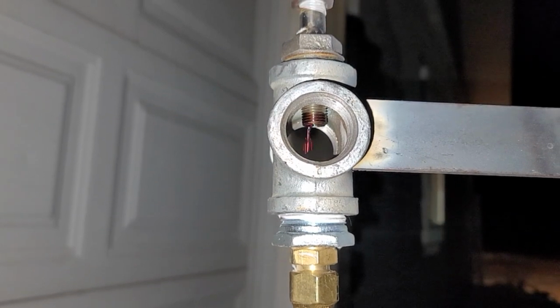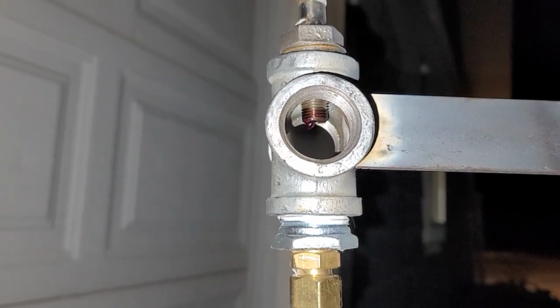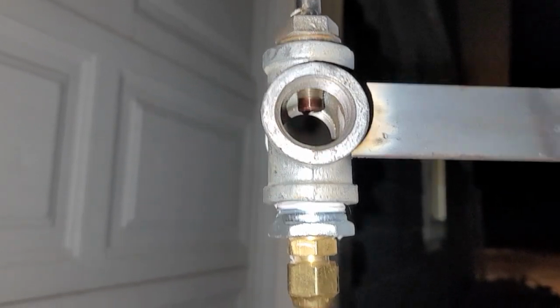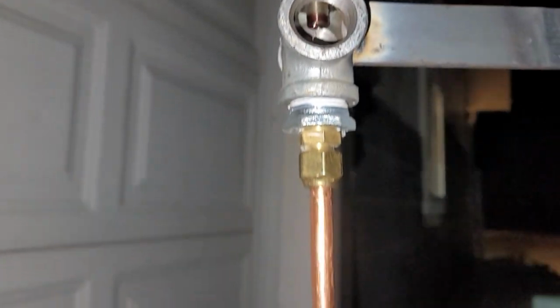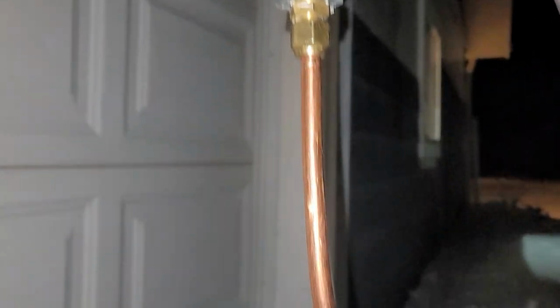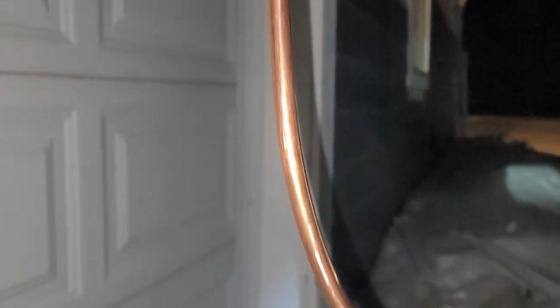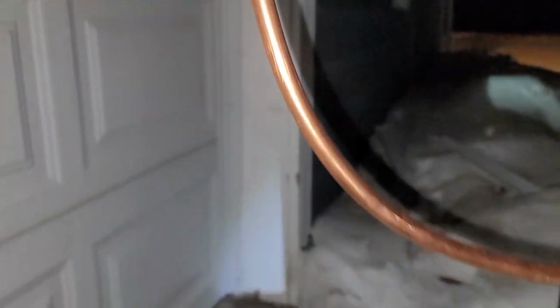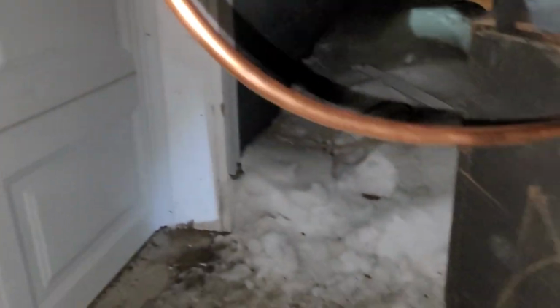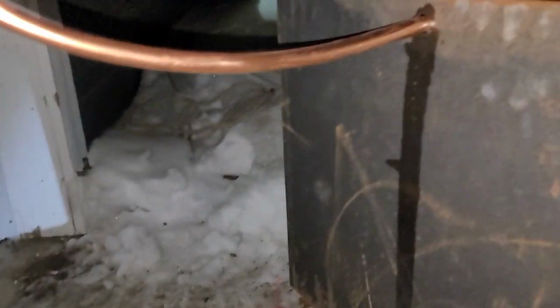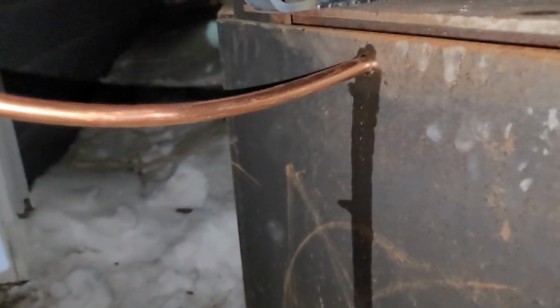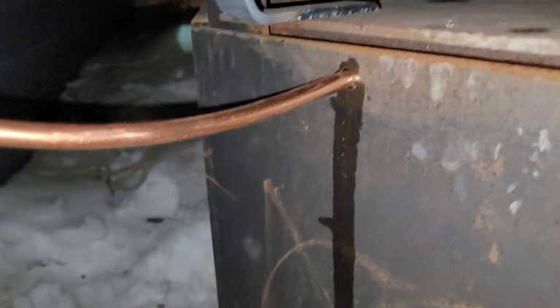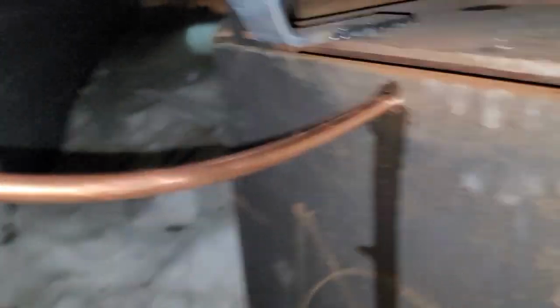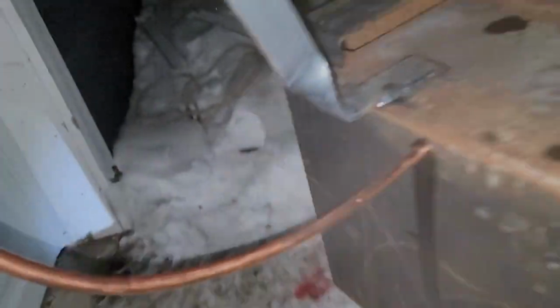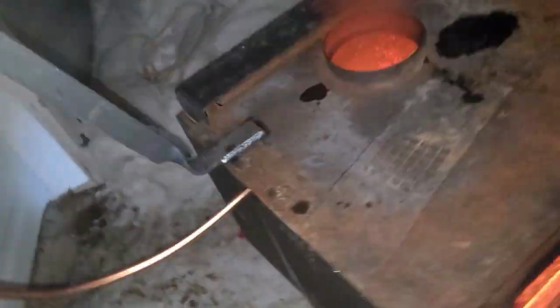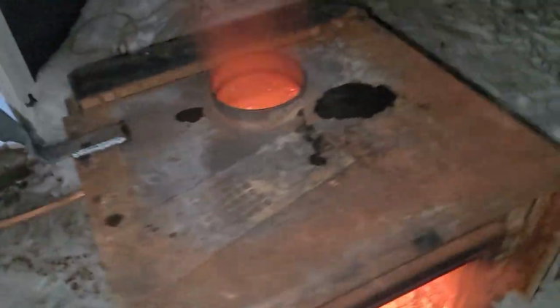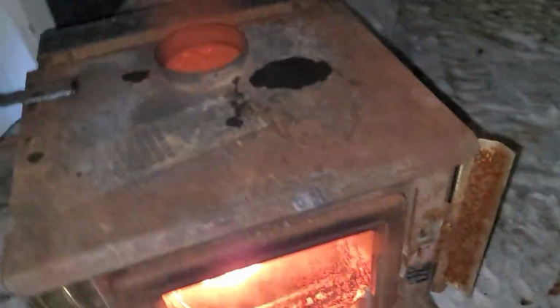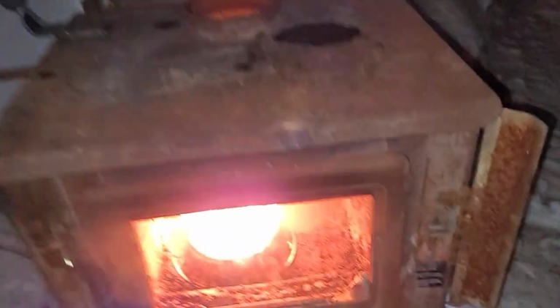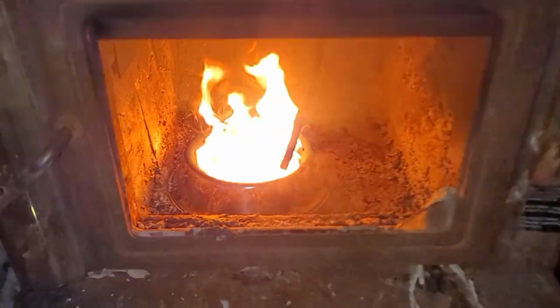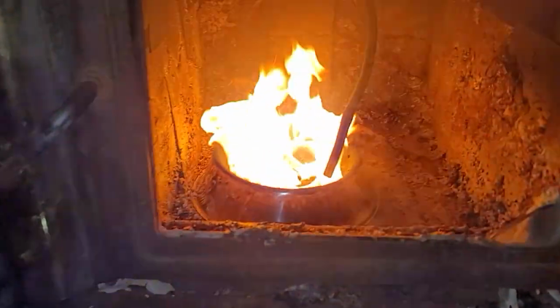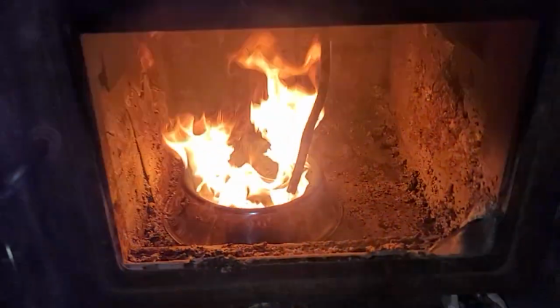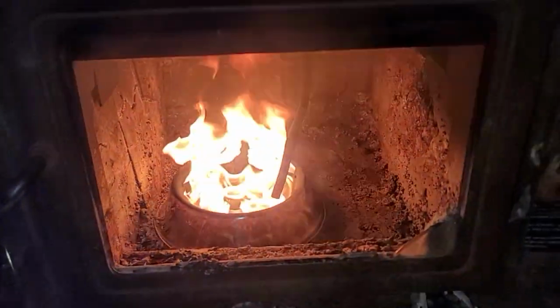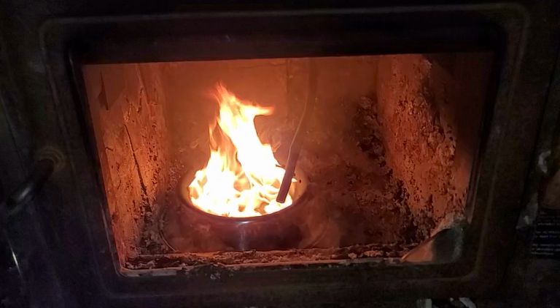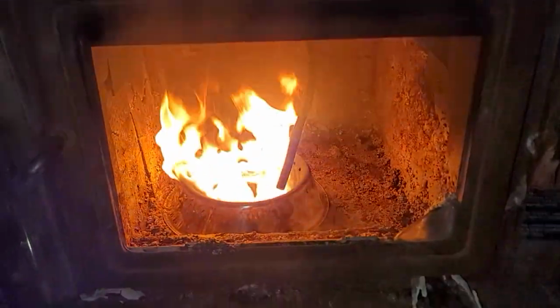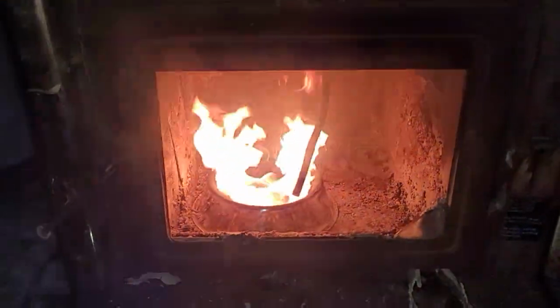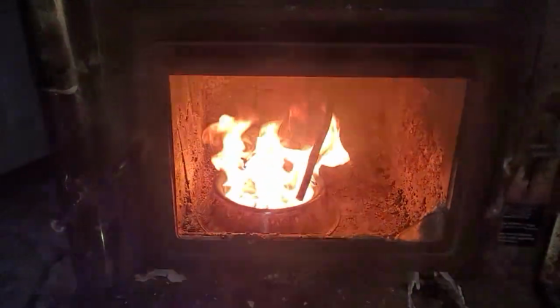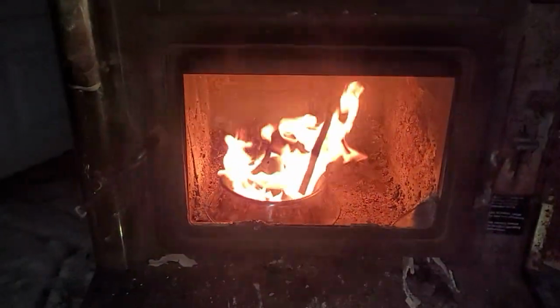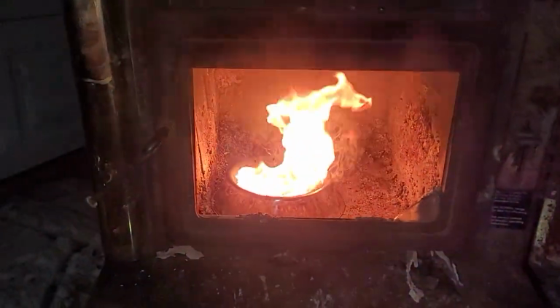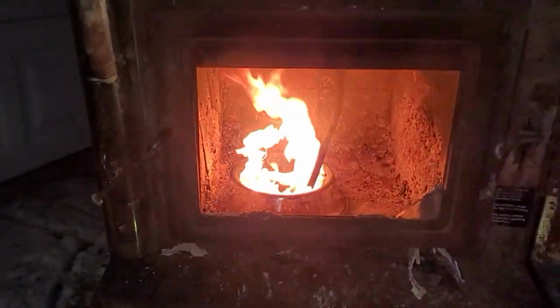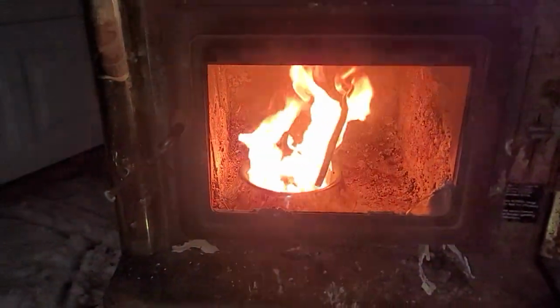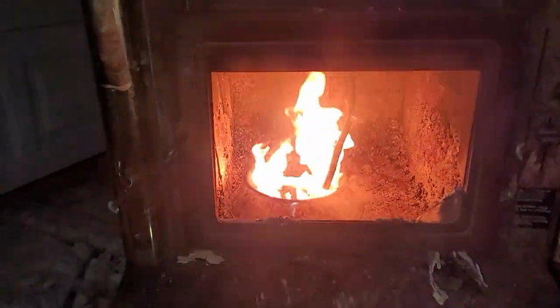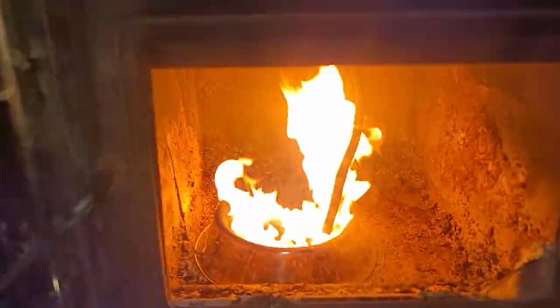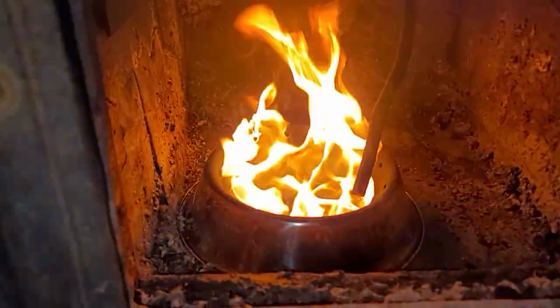It's a mix of automatic transmission fluid and diesel, because that's all I have at home. It just goes down this copper pipe to the side of the stove.